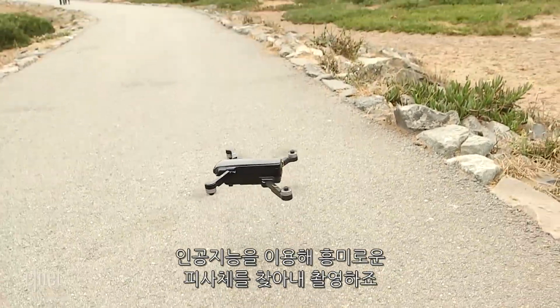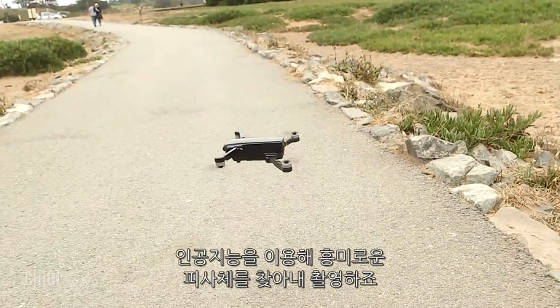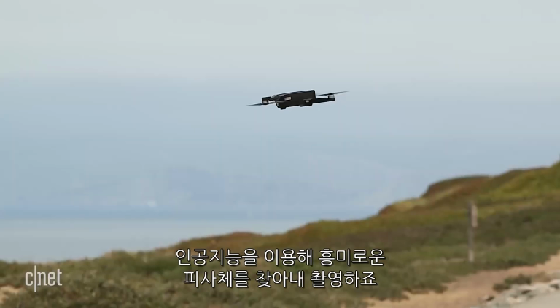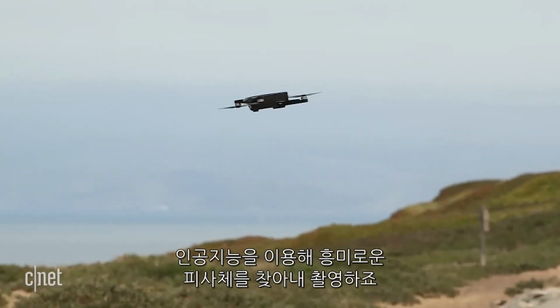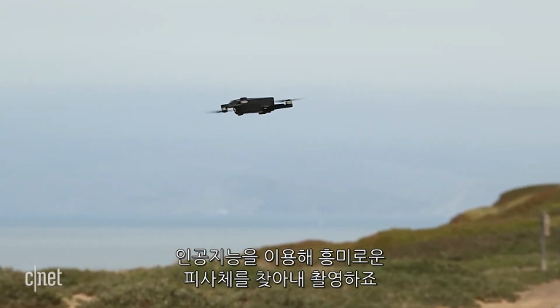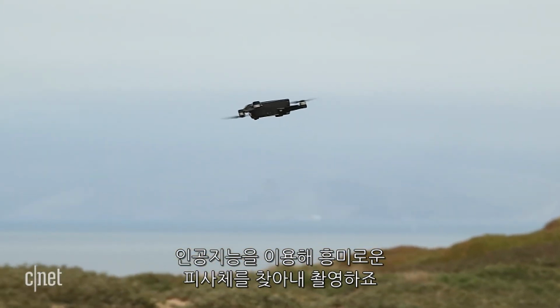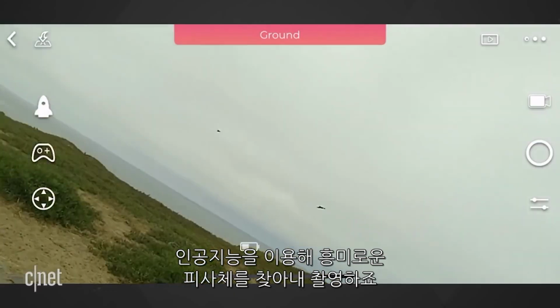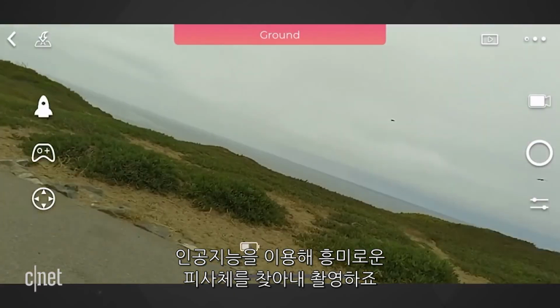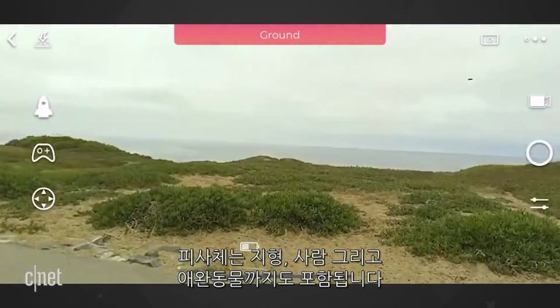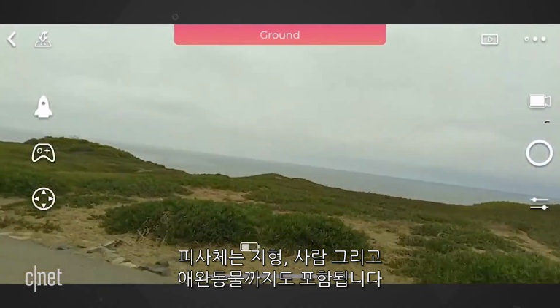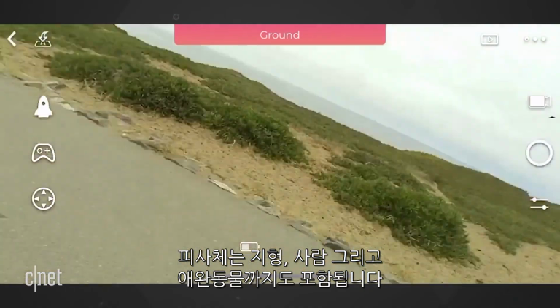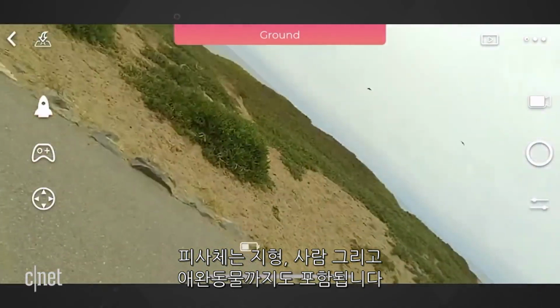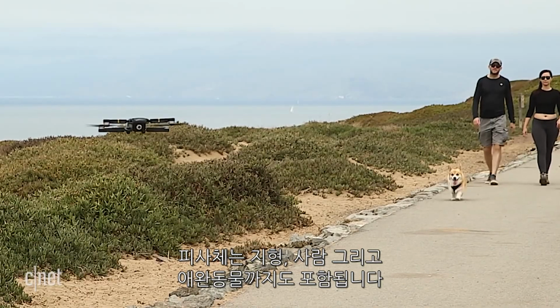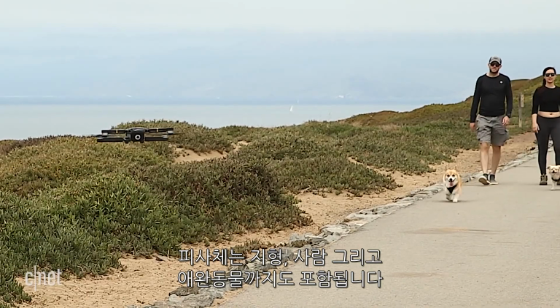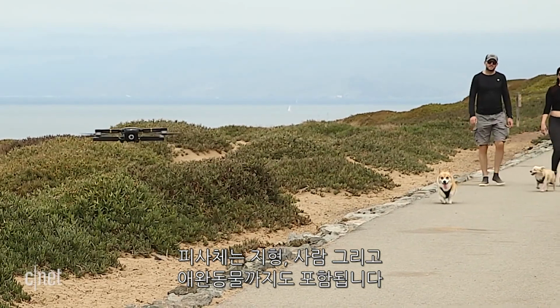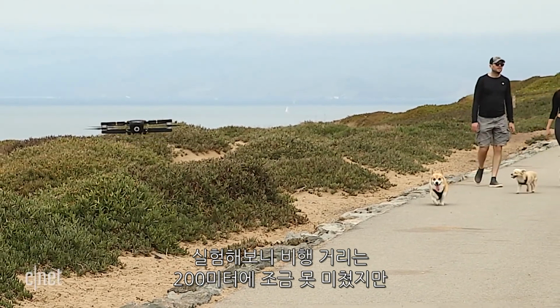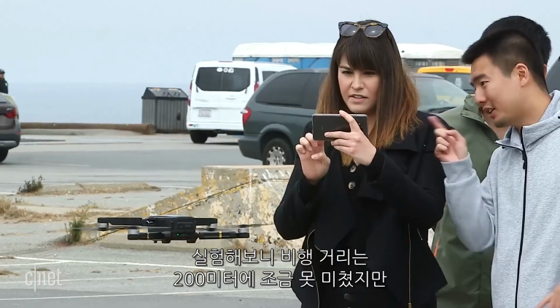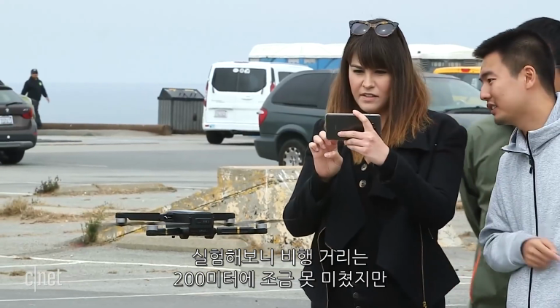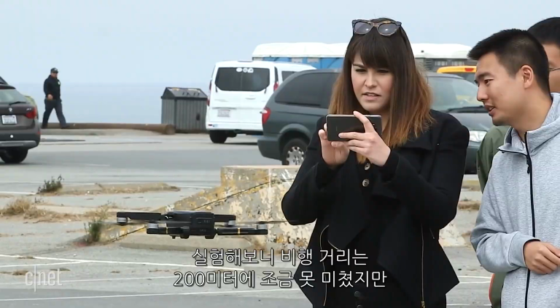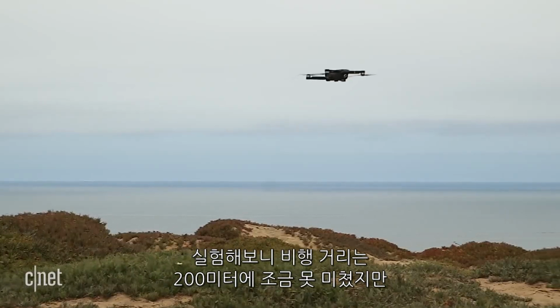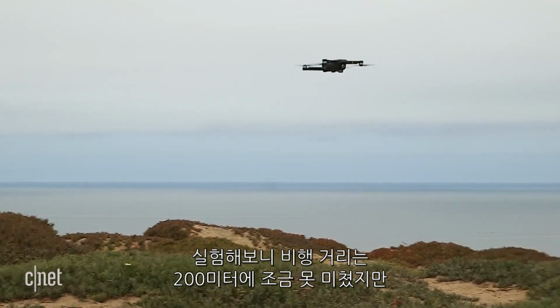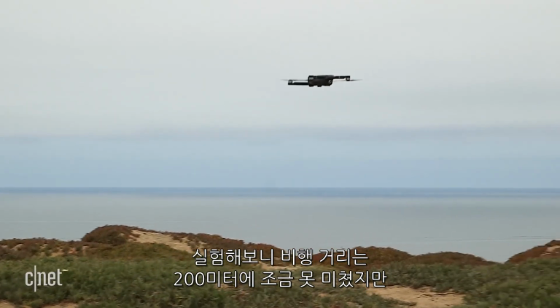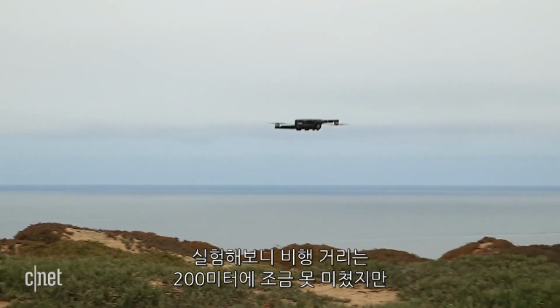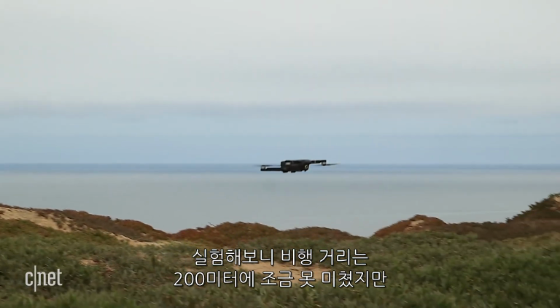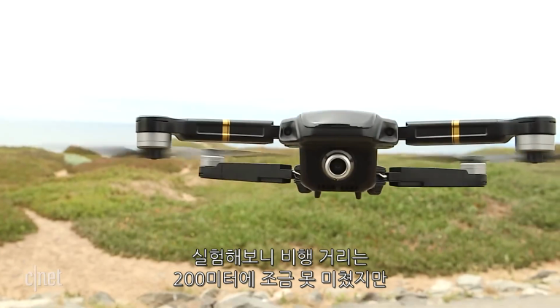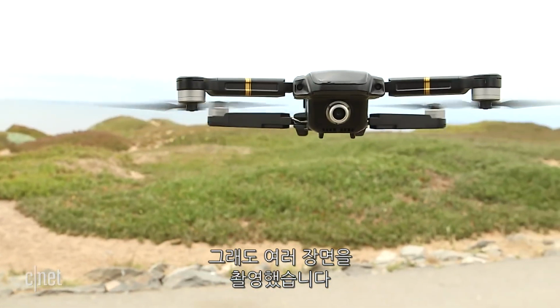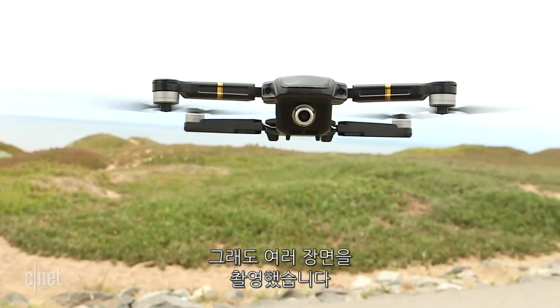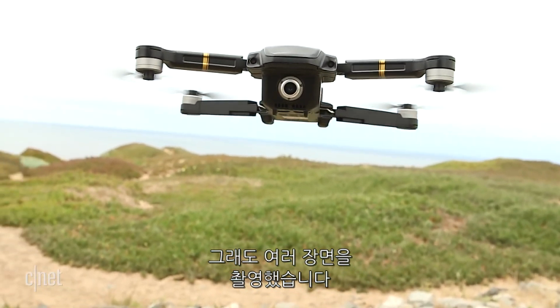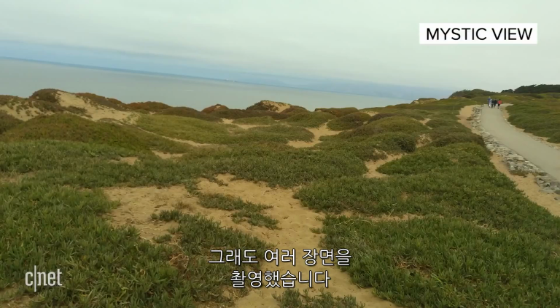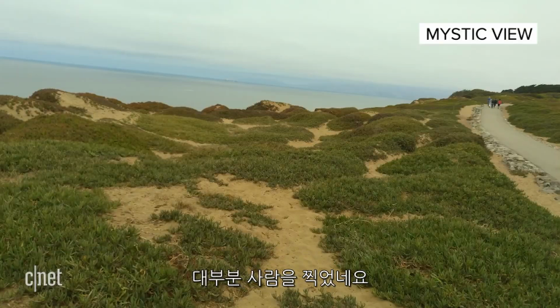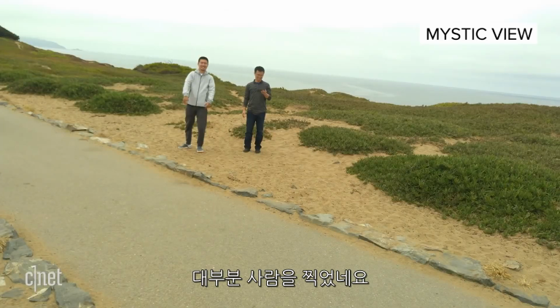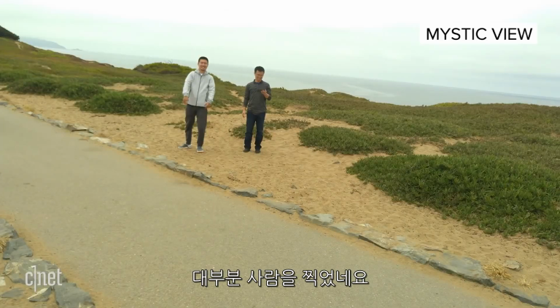It uses artificial intelligence to determine what looks interesting, so that's anything from landscapes to people and even pets. In our demo, it wasn't flying as far as the claimed 200-meter limit, but it did snap a couple of different perspectives, mostly involving people.